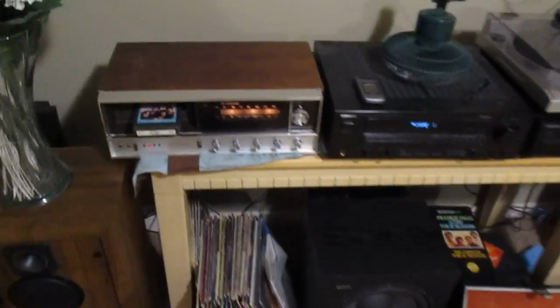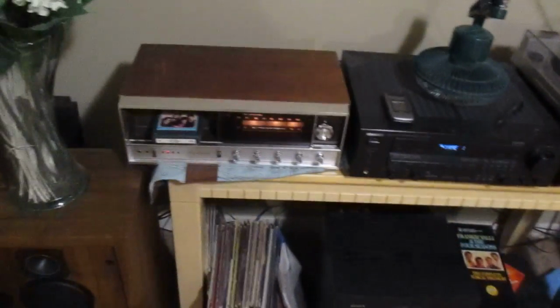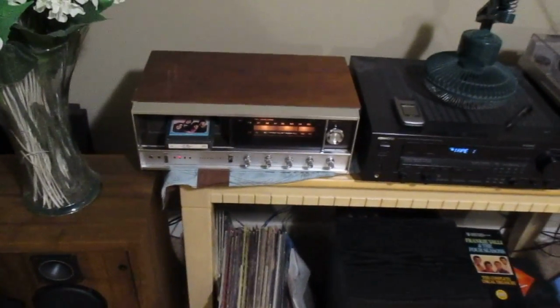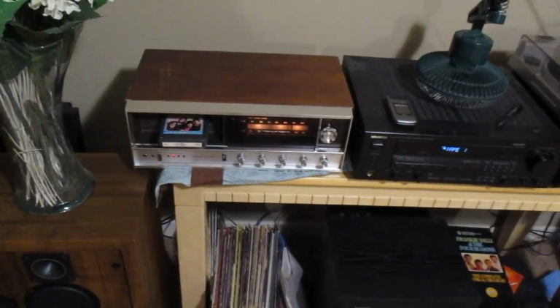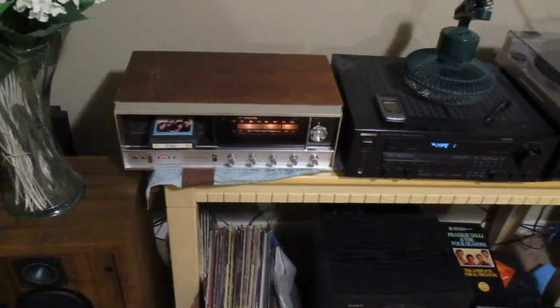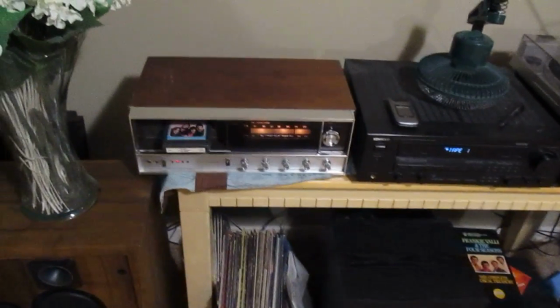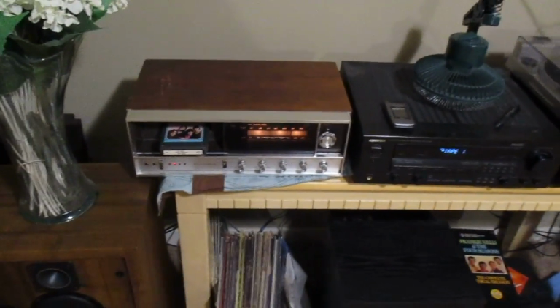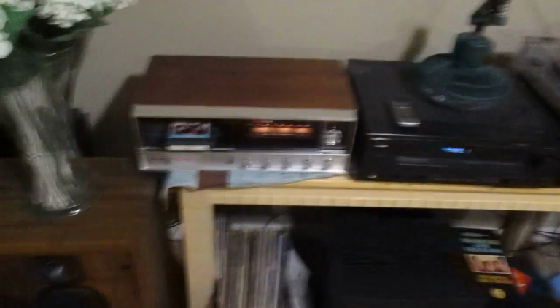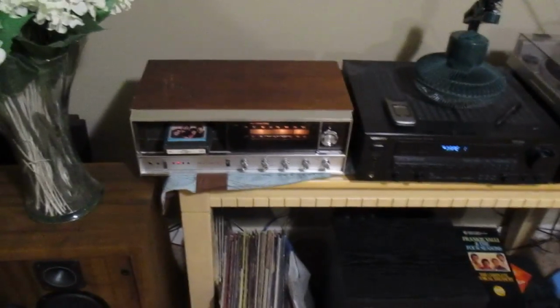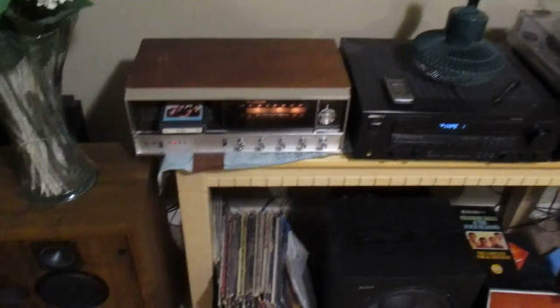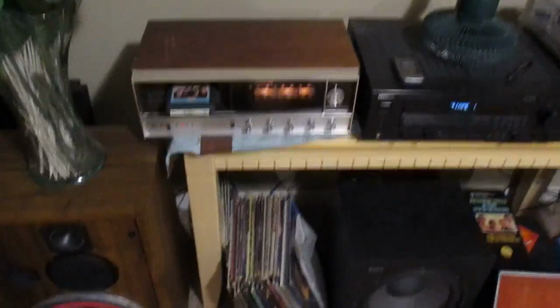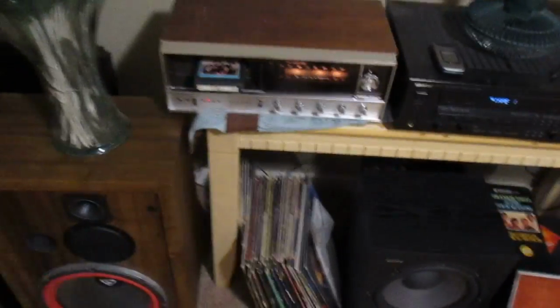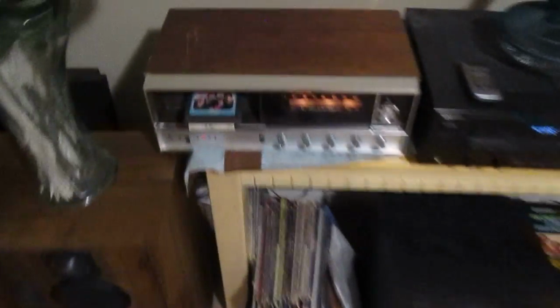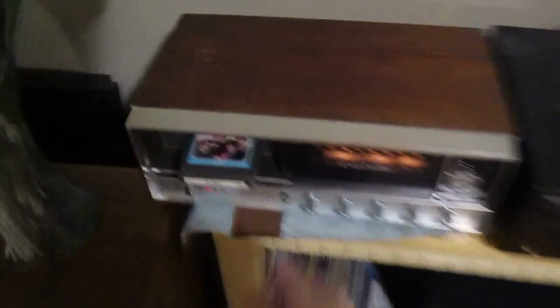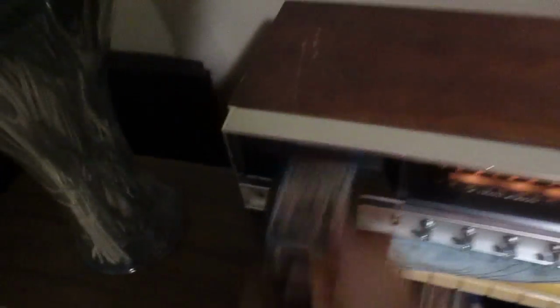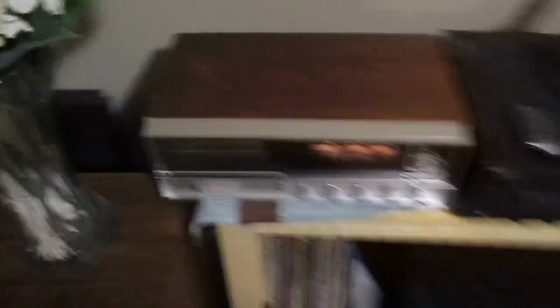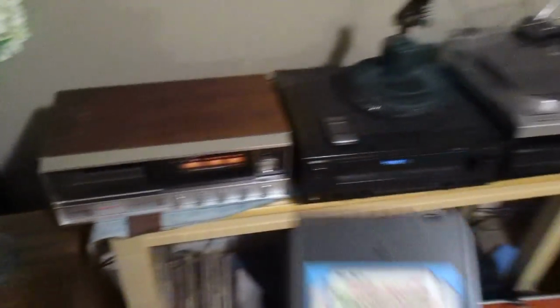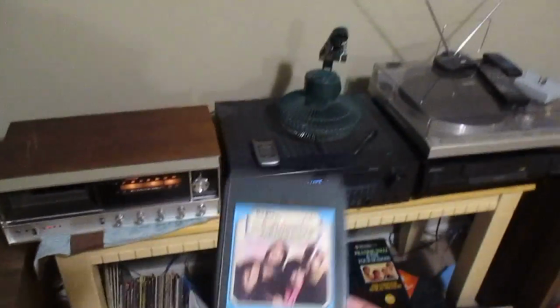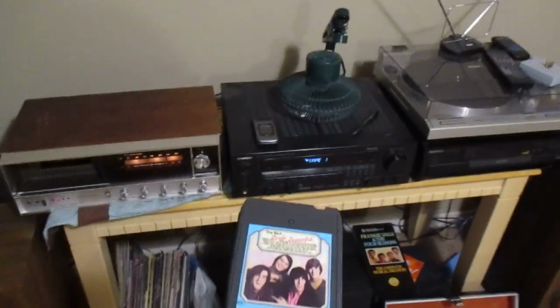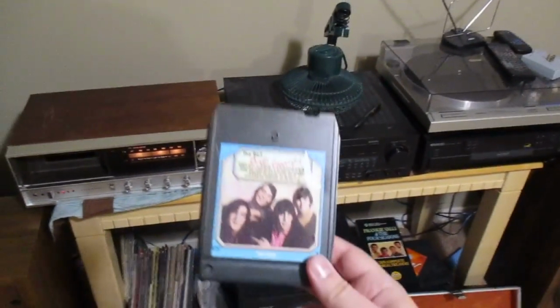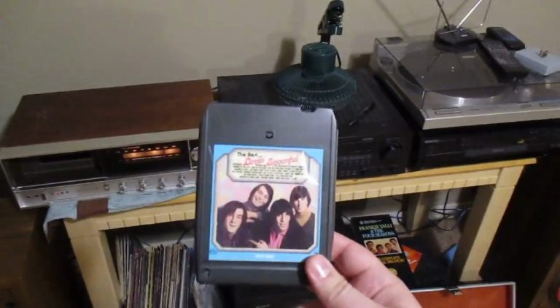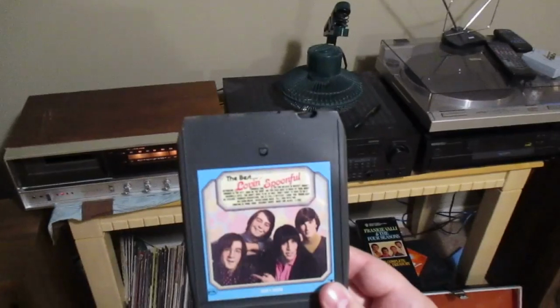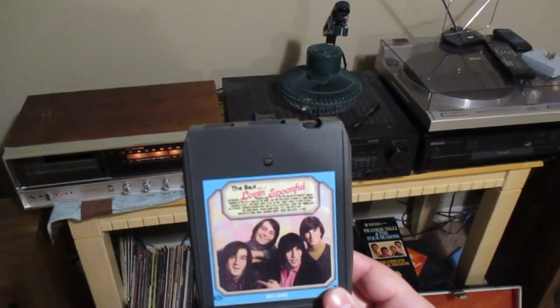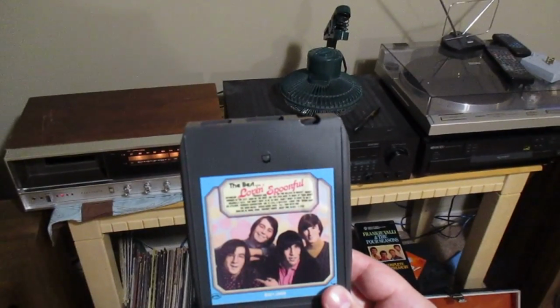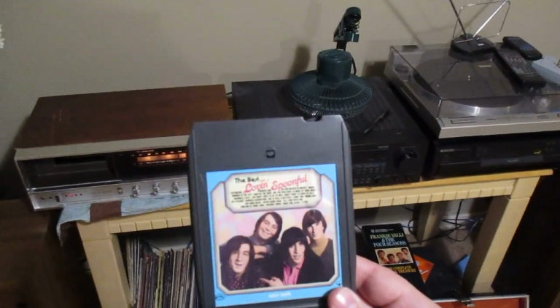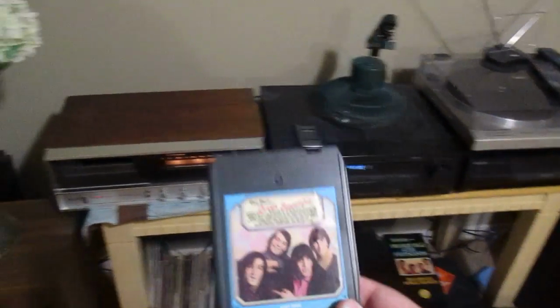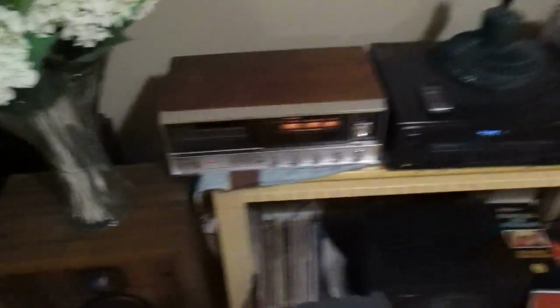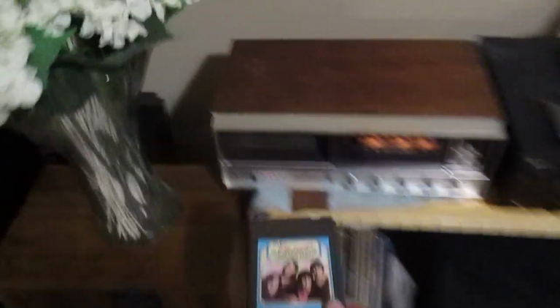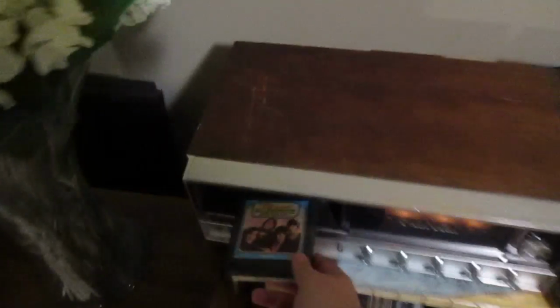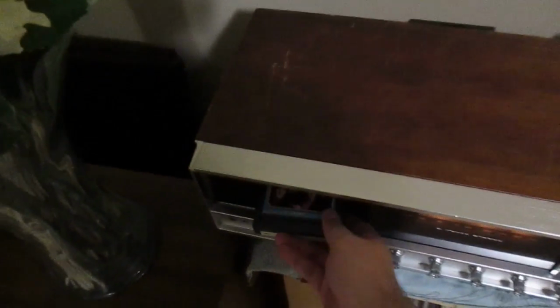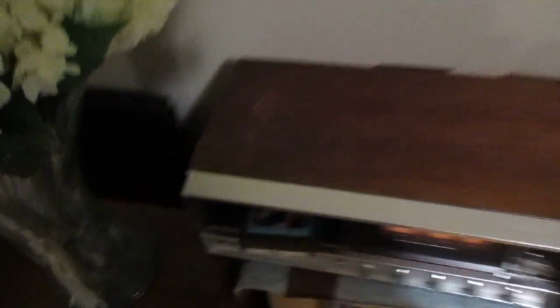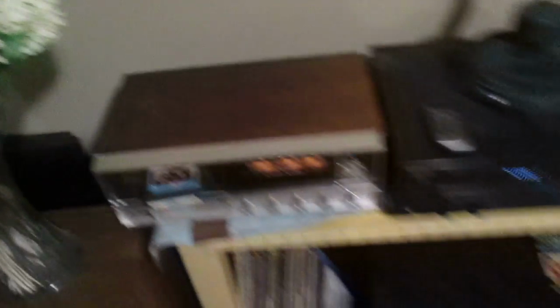I've been into 8-tracks since I was 16 and I'm about 30 right now. I got quite the tape collection. This is one of my most recent ones I bought — I don't really like it, Love and Spoonful. Pretty good though. I like the 60s and 70s music.